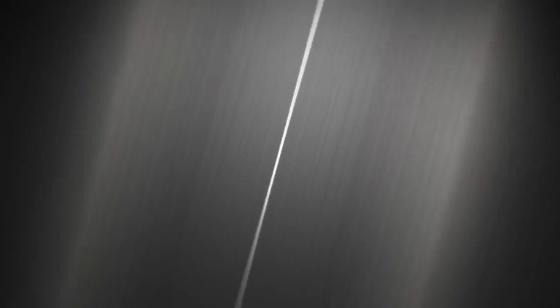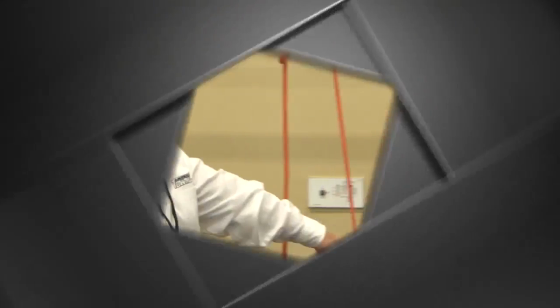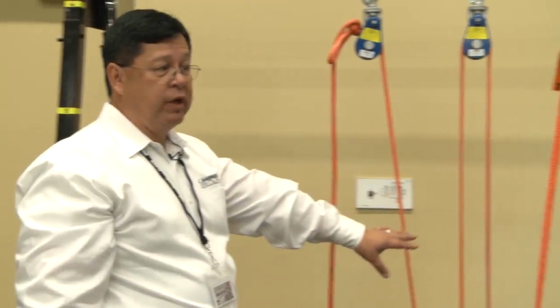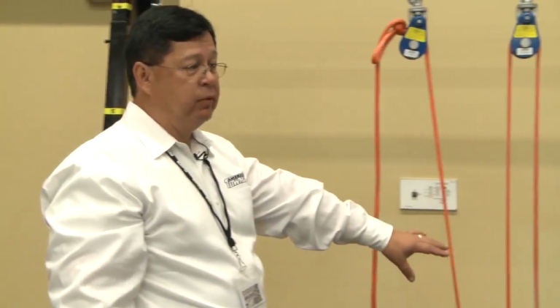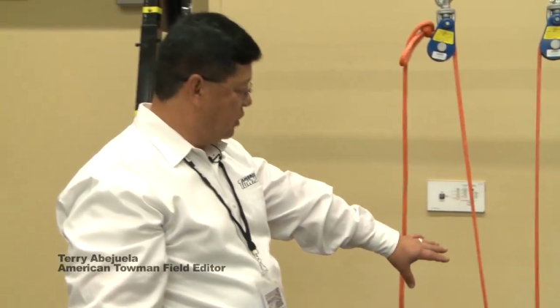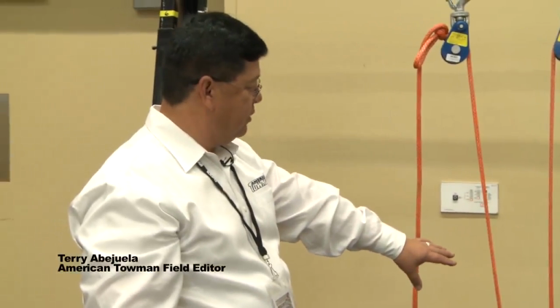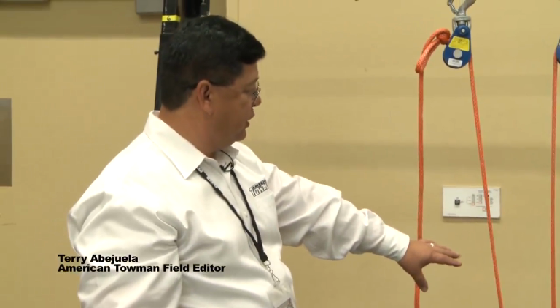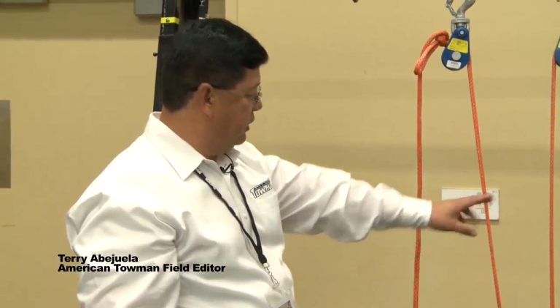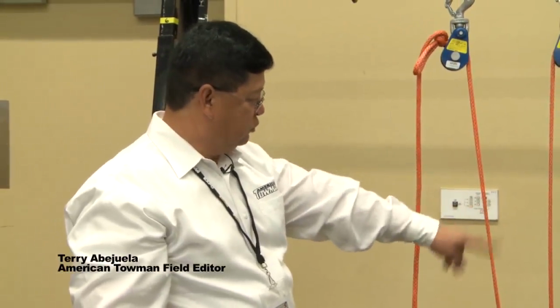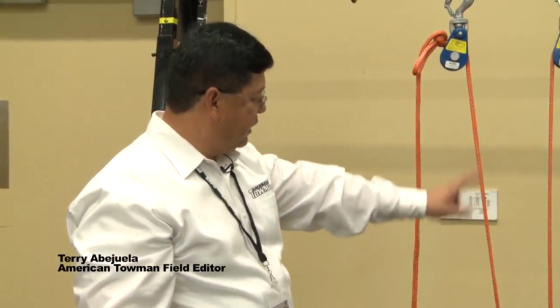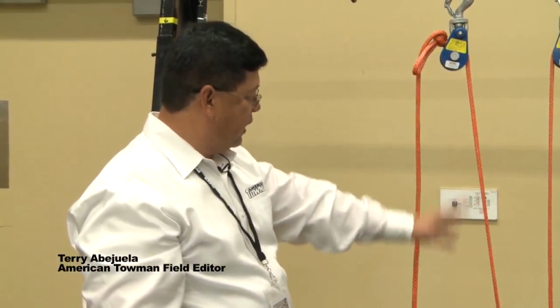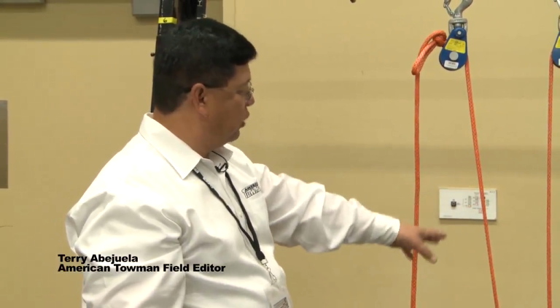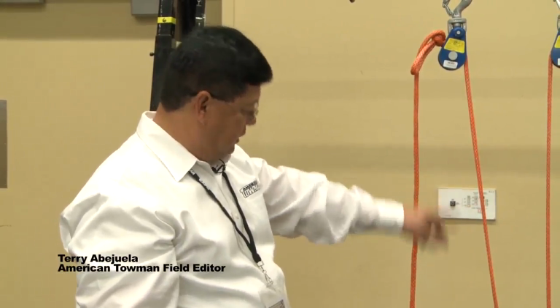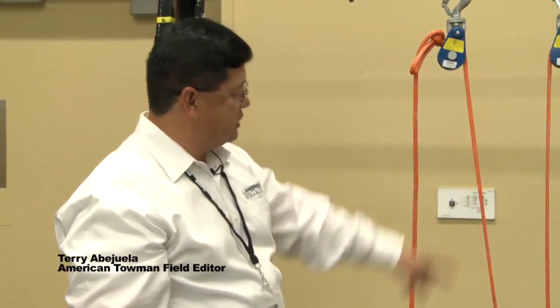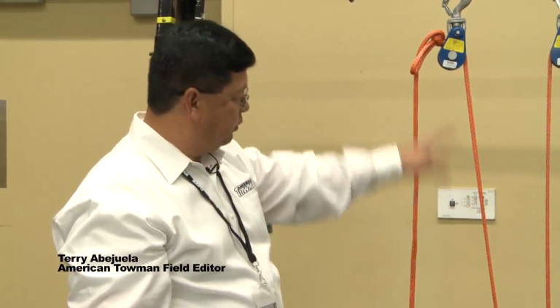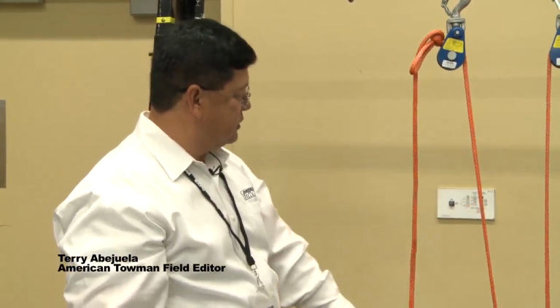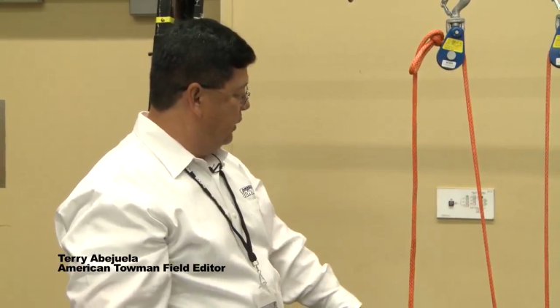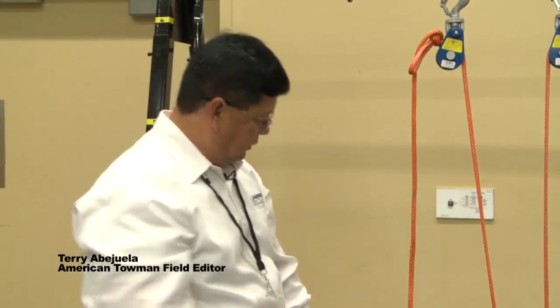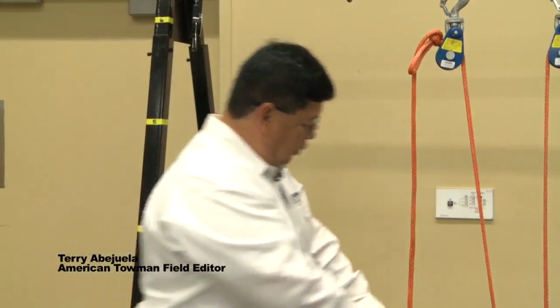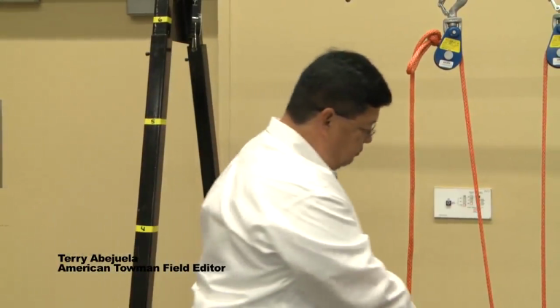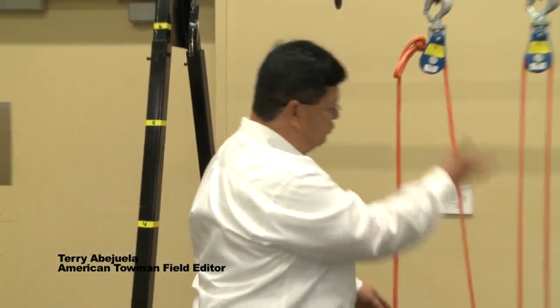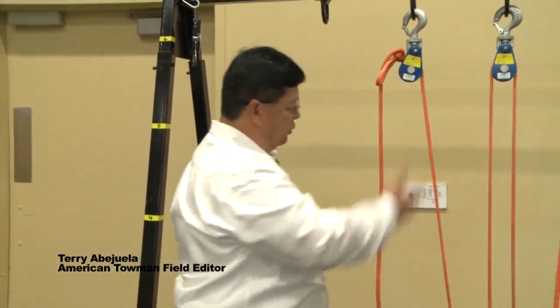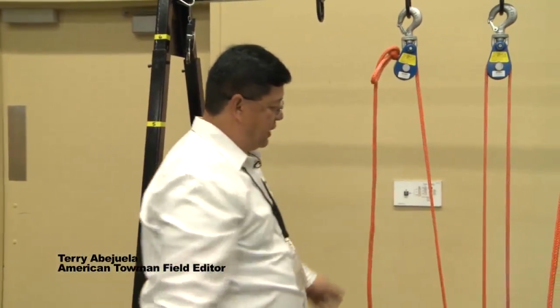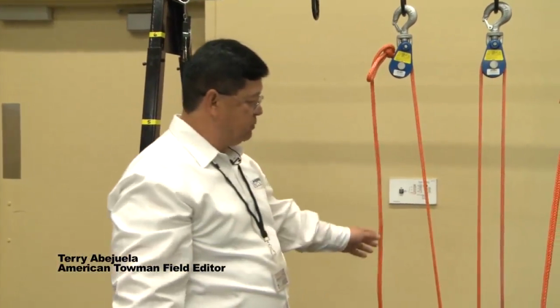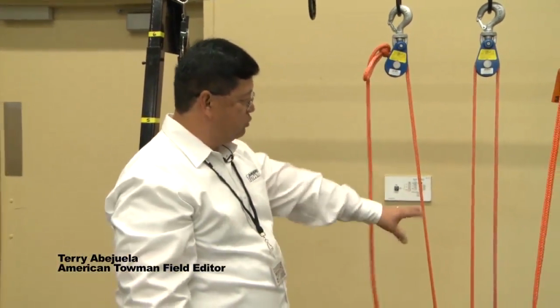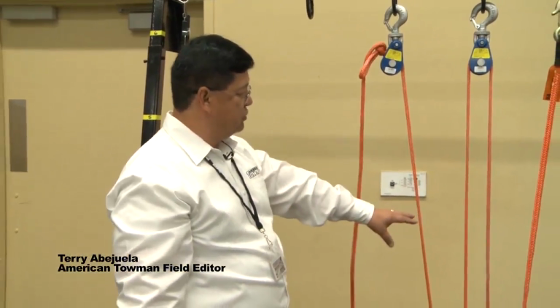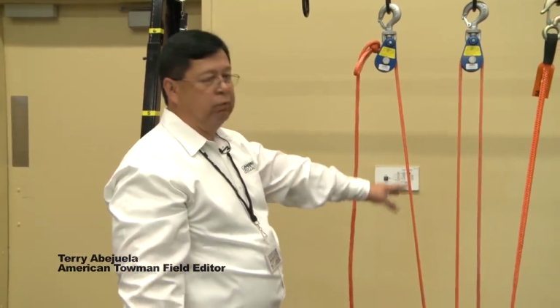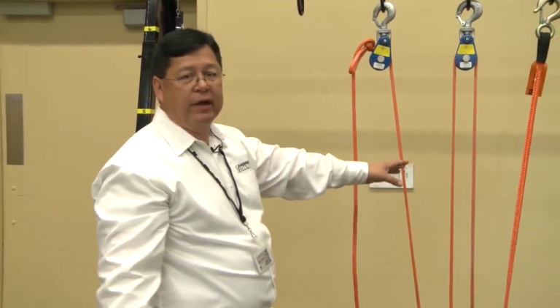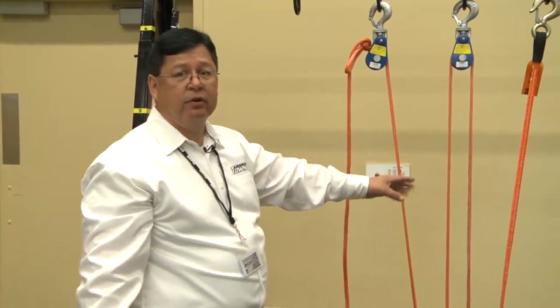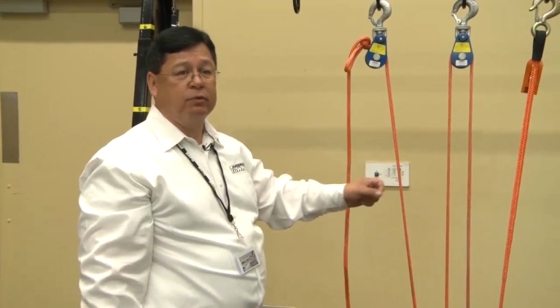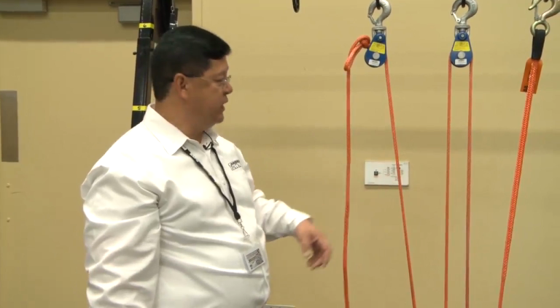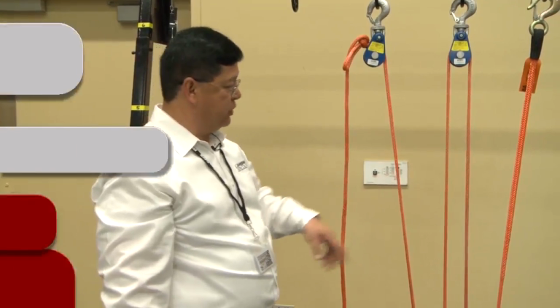This one right here is really common — we use this all the time in the towing industry. Two lines, three lines, four lines — that's a simple pulley system. Both snatch blocks move towards the load at the same rate of speed. This one is used regularly out in the field to reduce line tension.